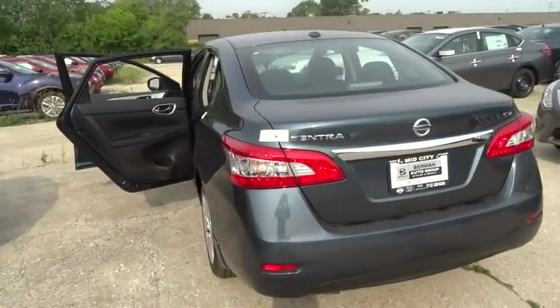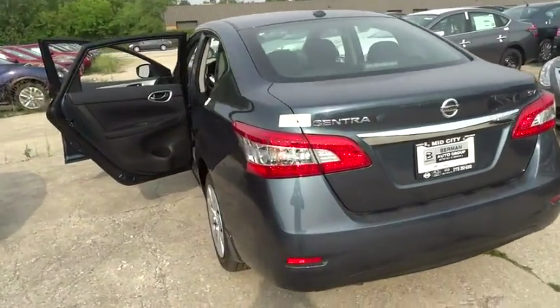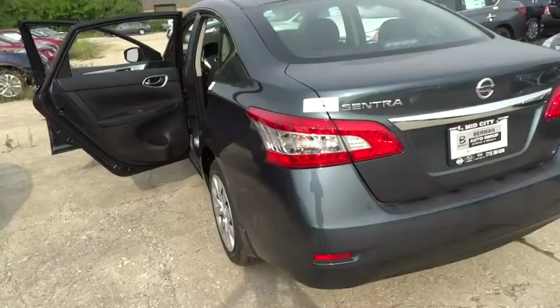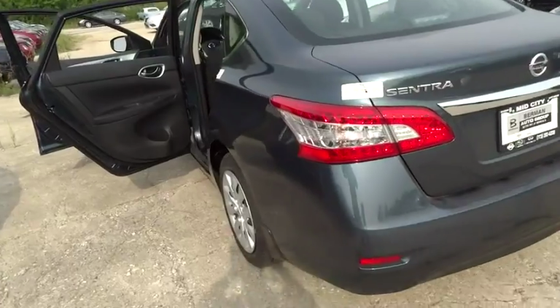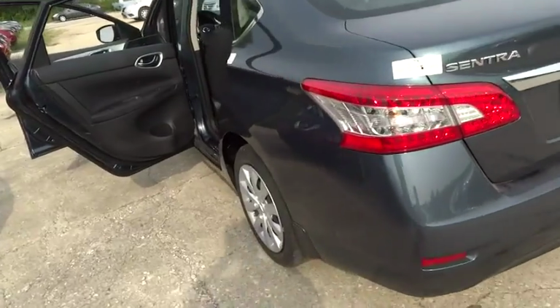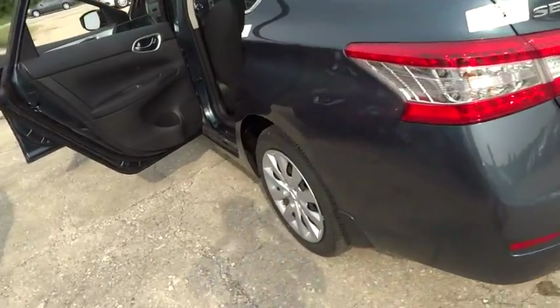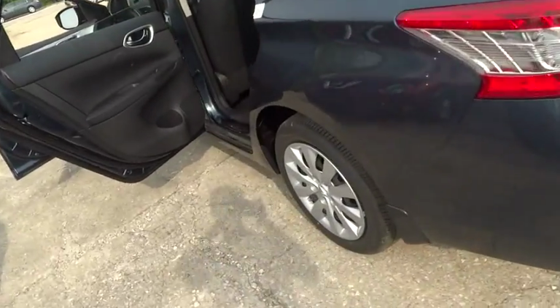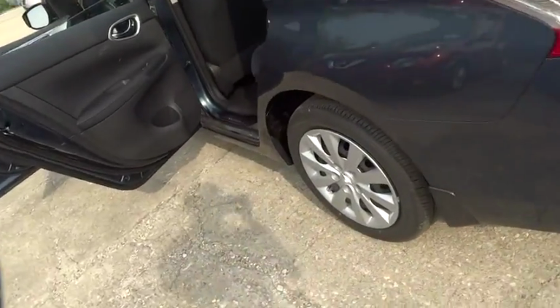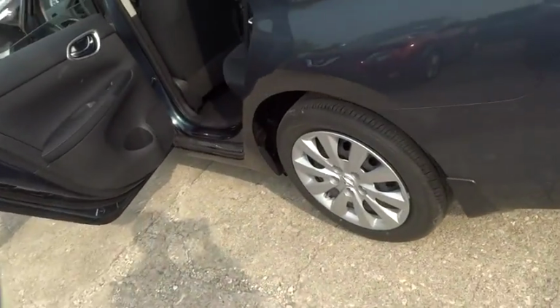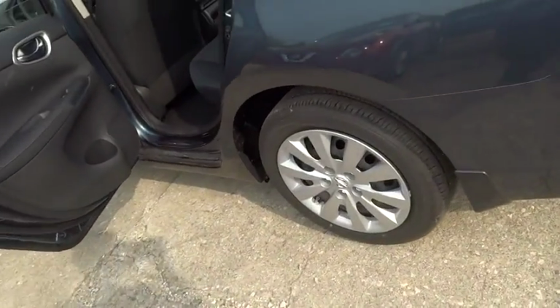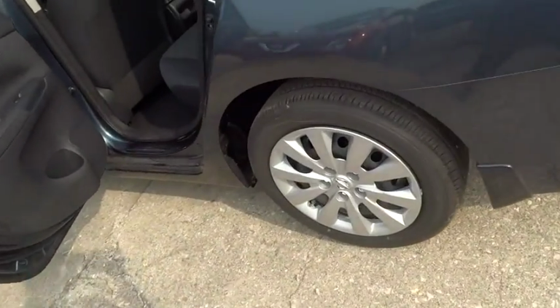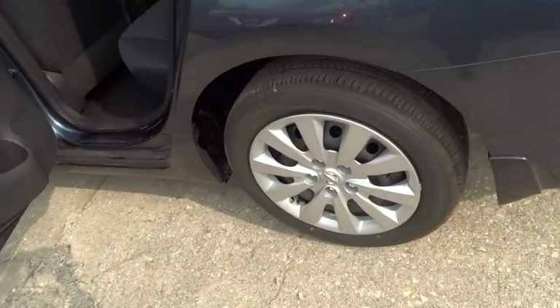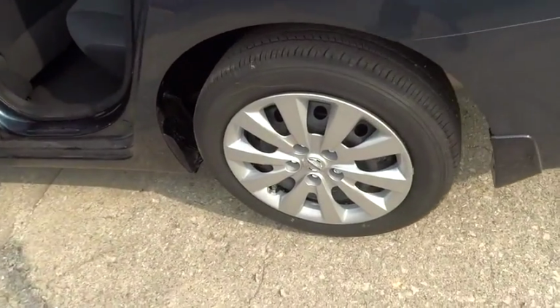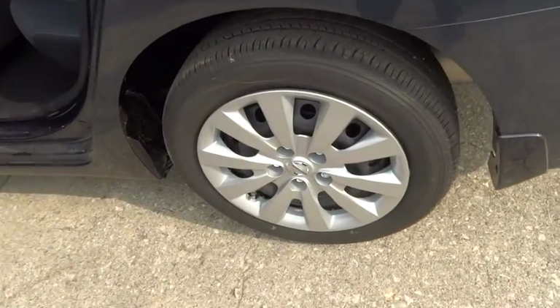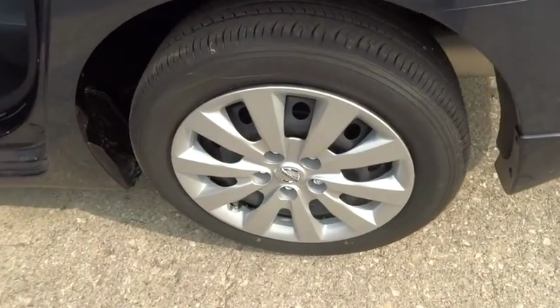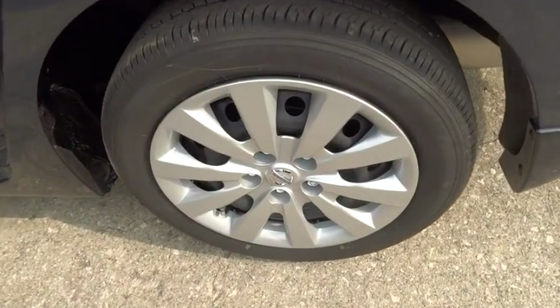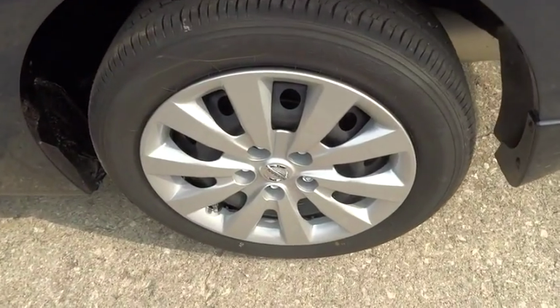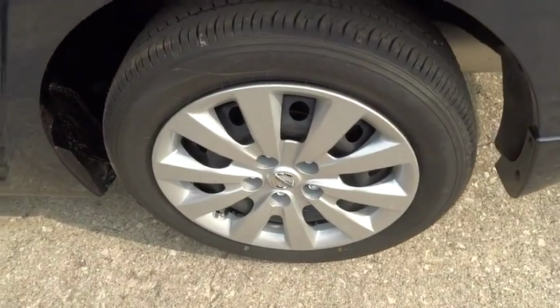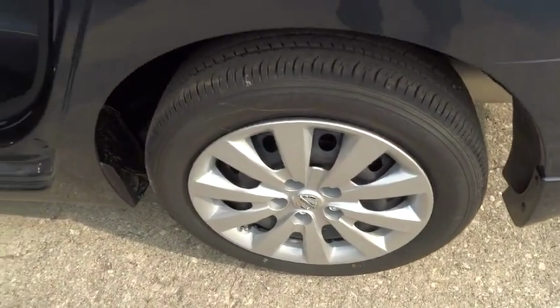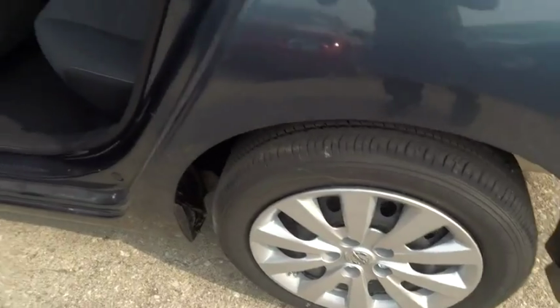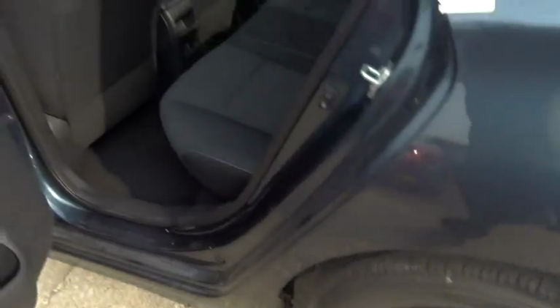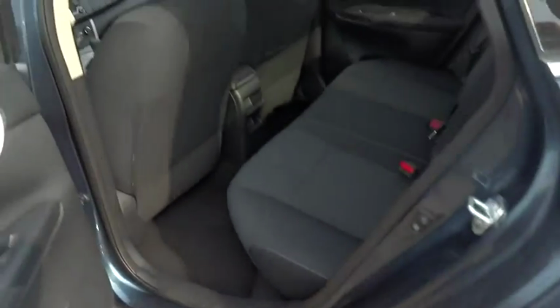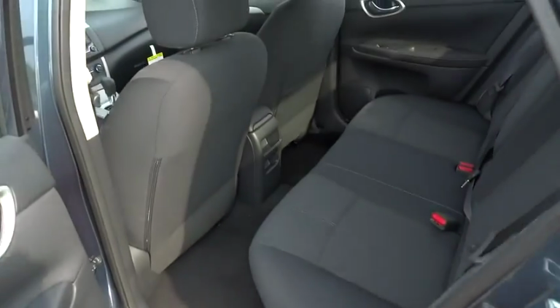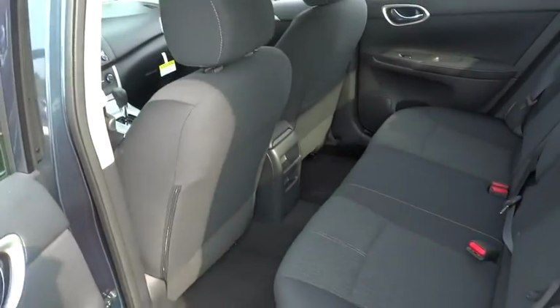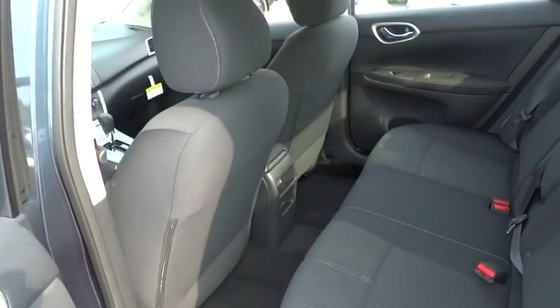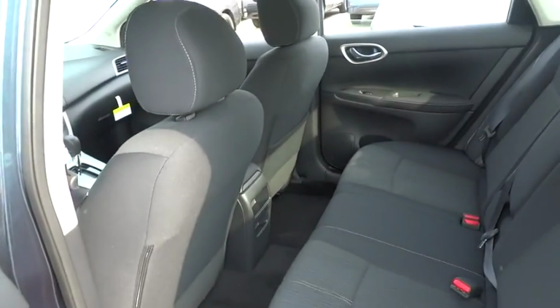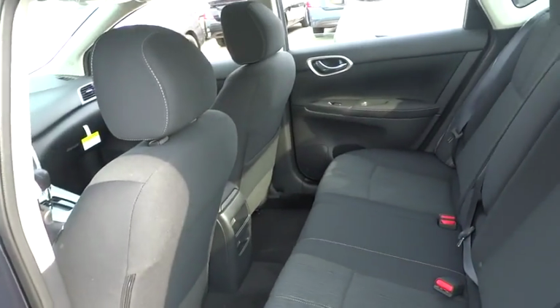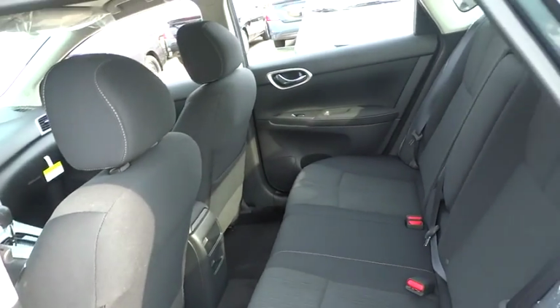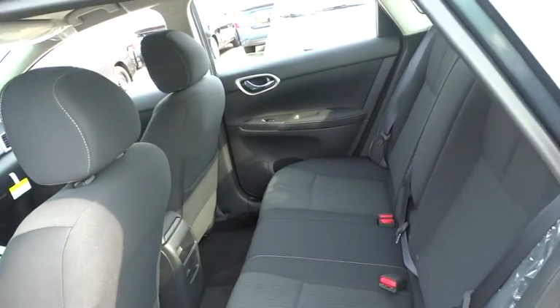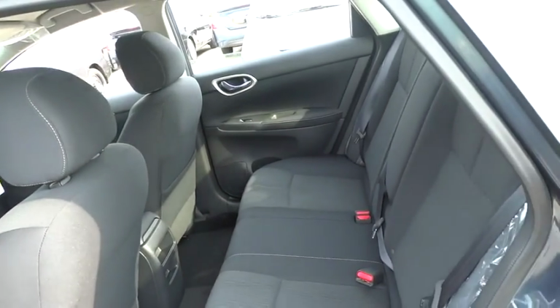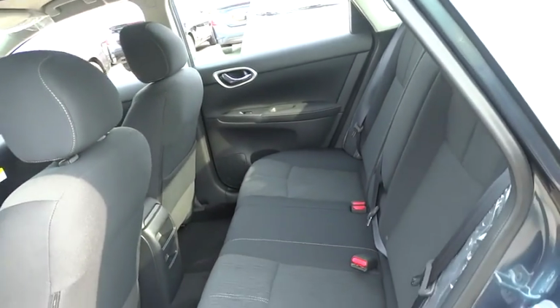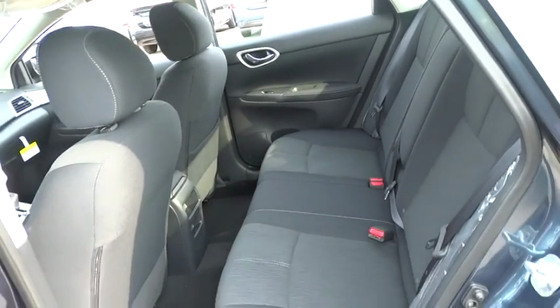Panic alarm, tachometer, remote keyless entry, tilt steering wheel, driver vanity mirror, front reading lamps, front bucket seats, passenger vanity mirror.